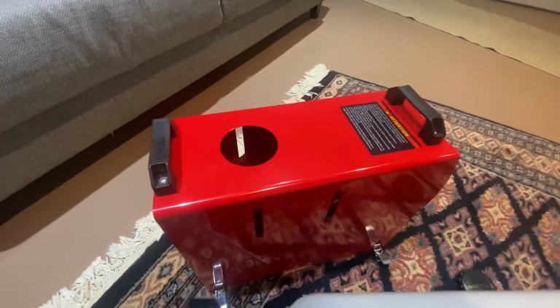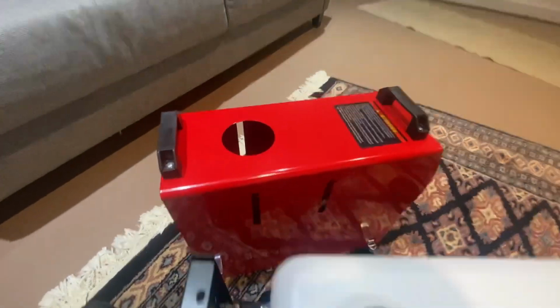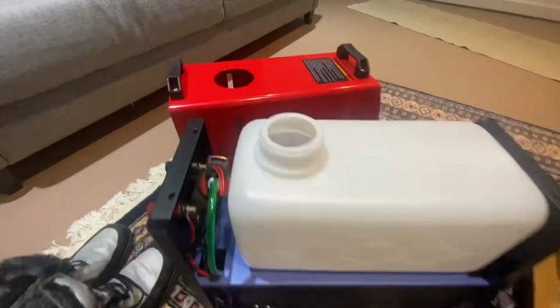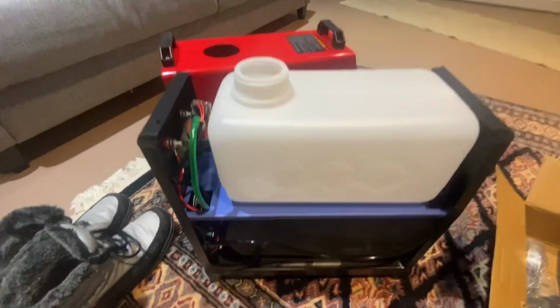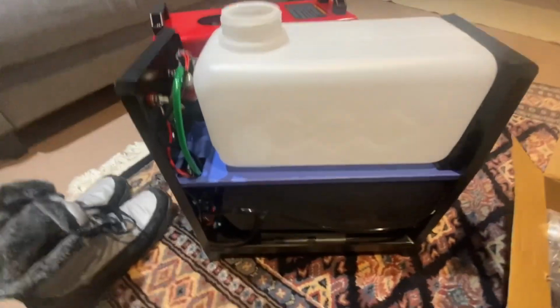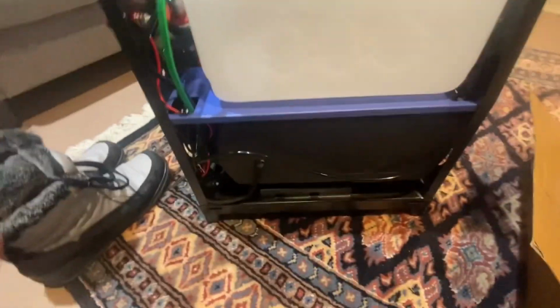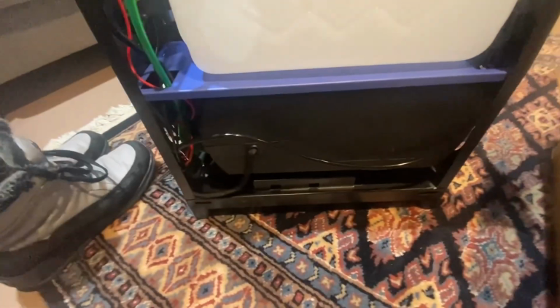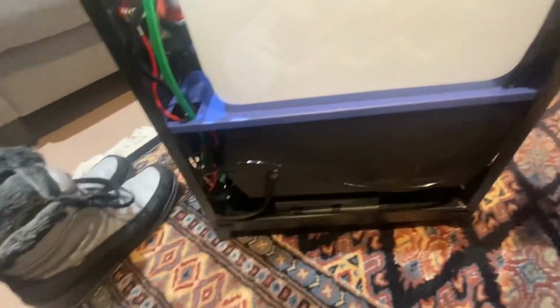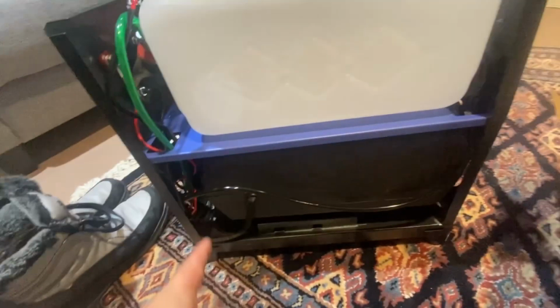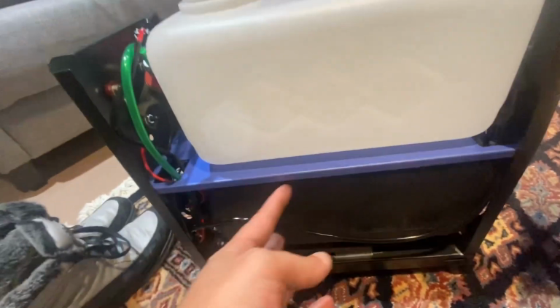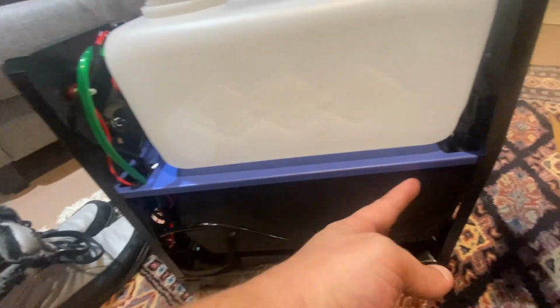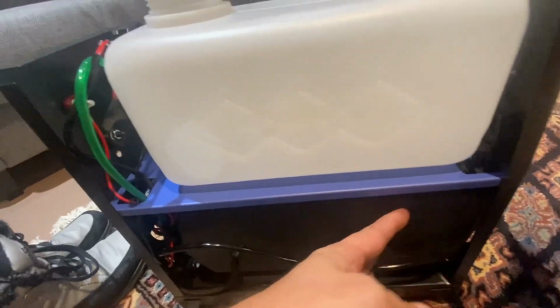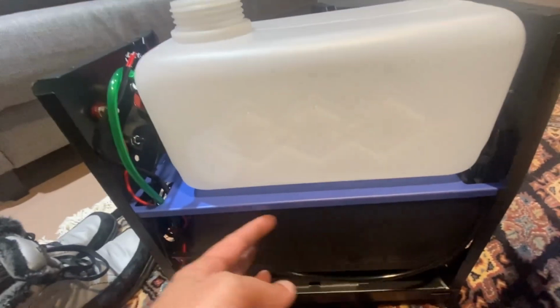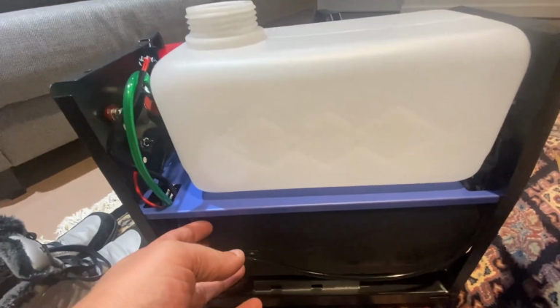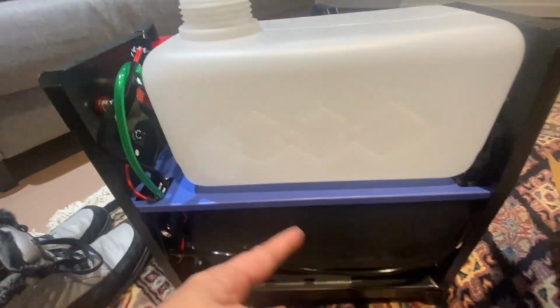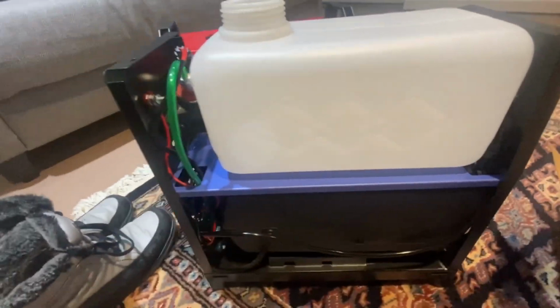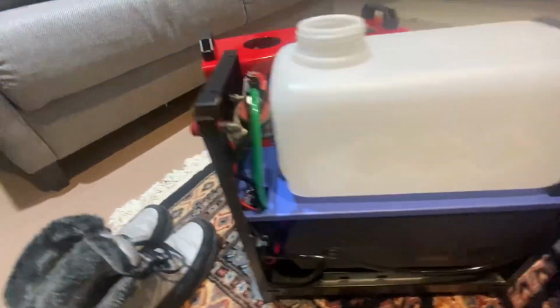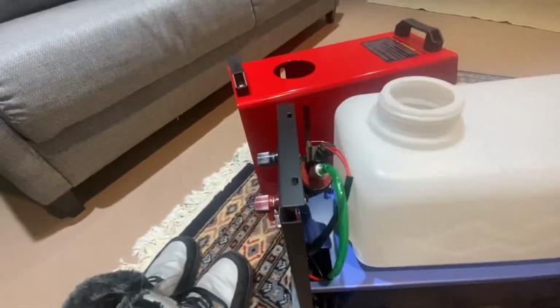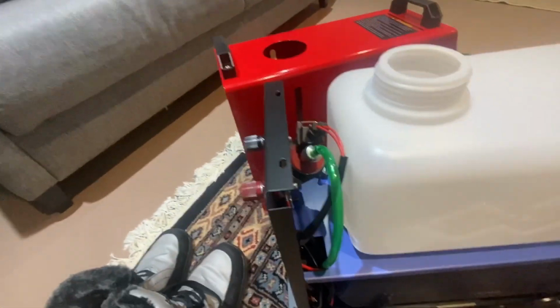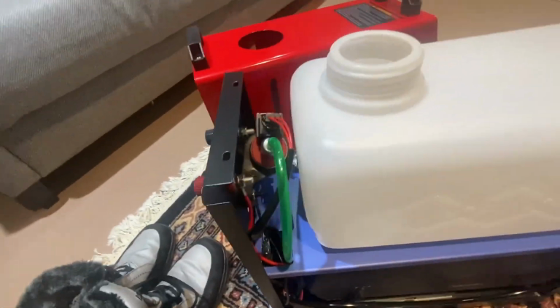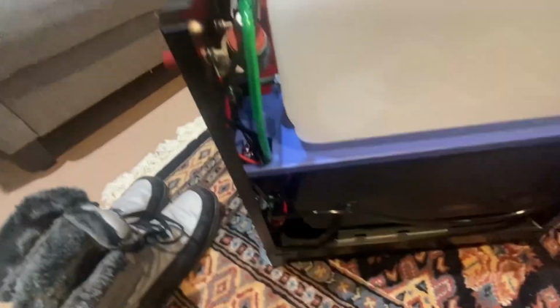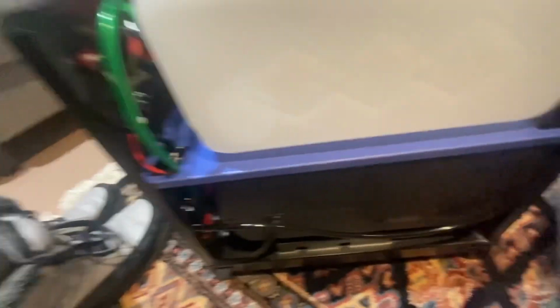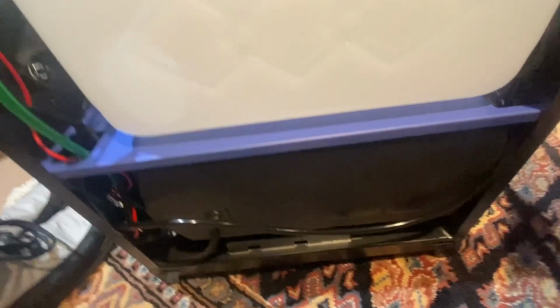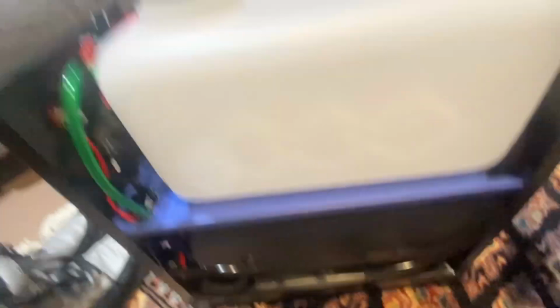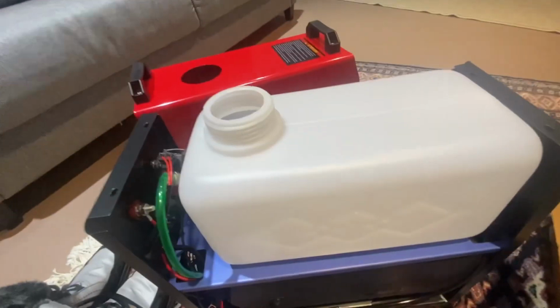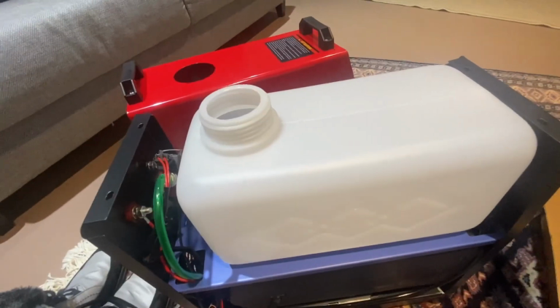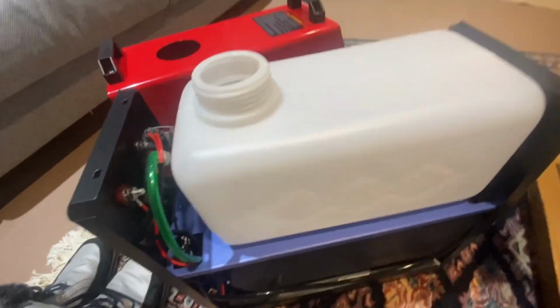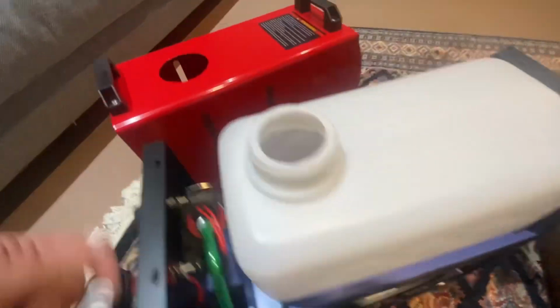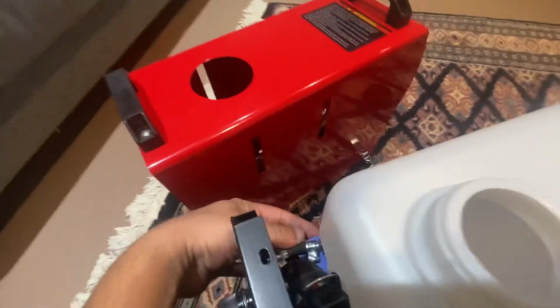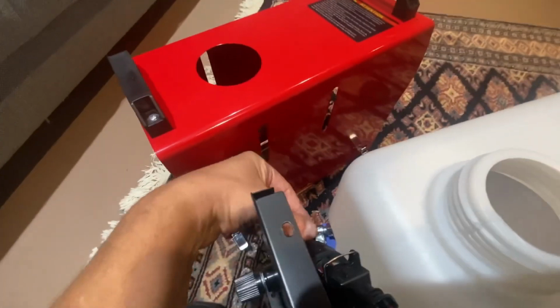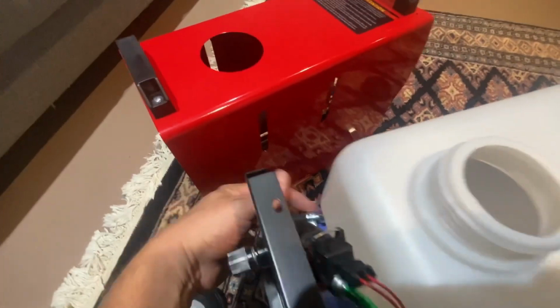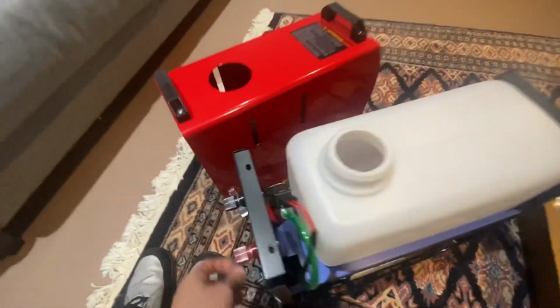So I took the case off, and this is what we're left with. This is the actual heater here. You can see the wiring for your controls, and then this is the fuel reservoir, and you've got the fuel line right here.